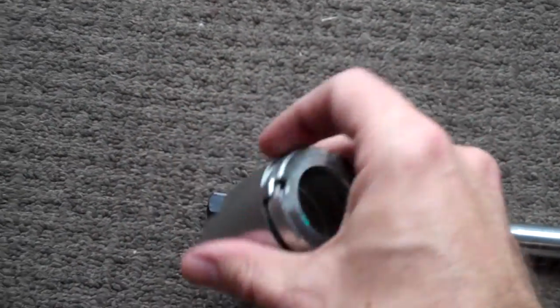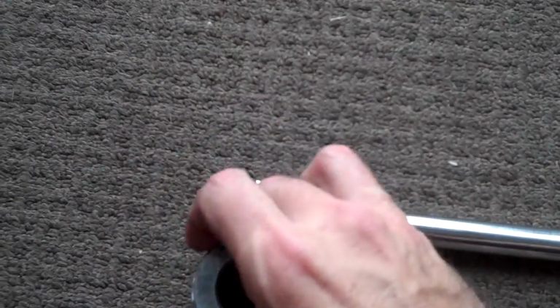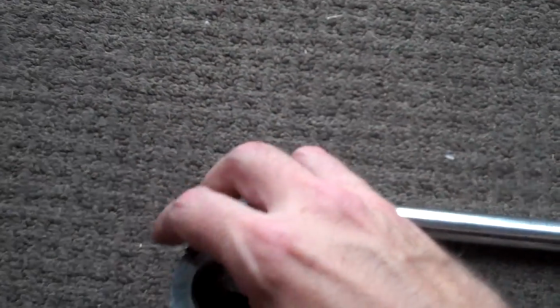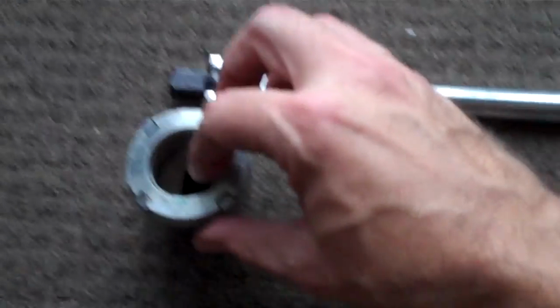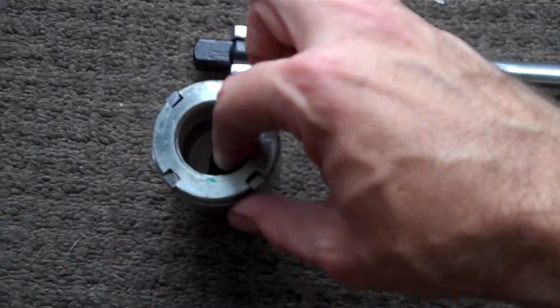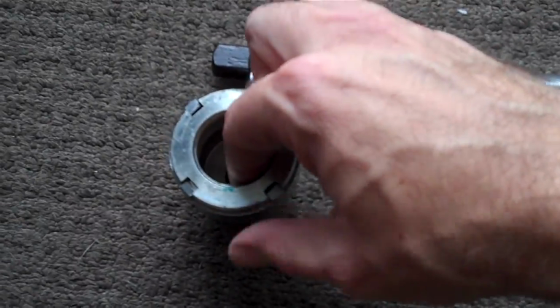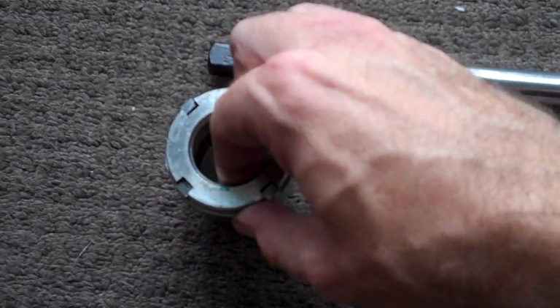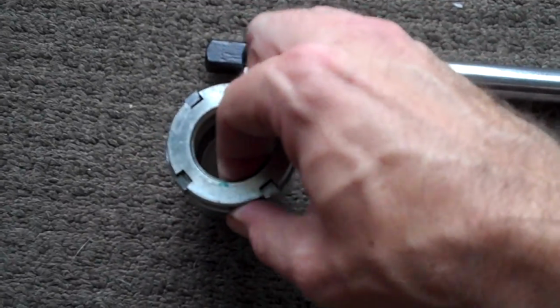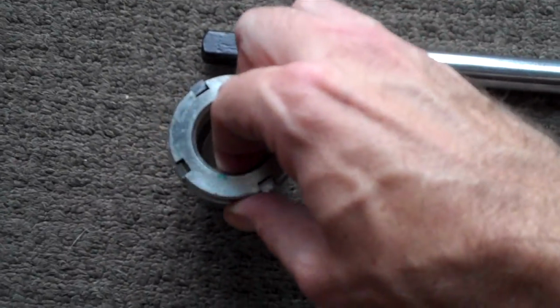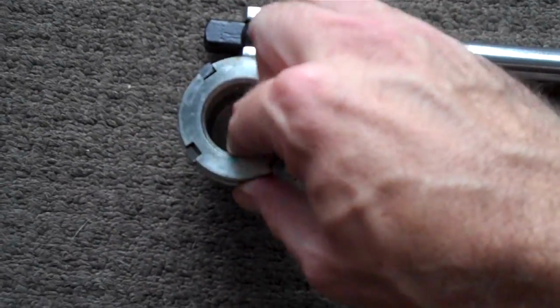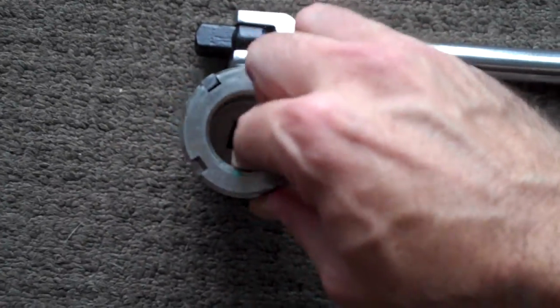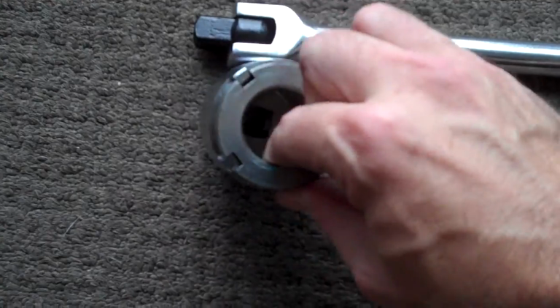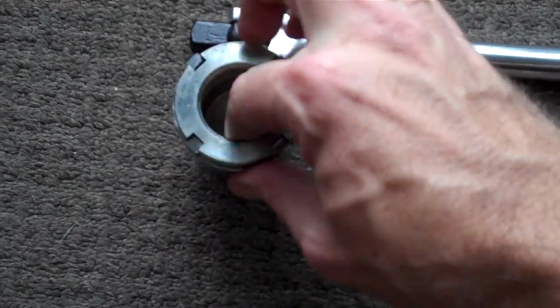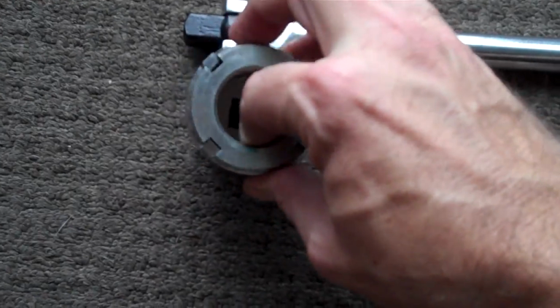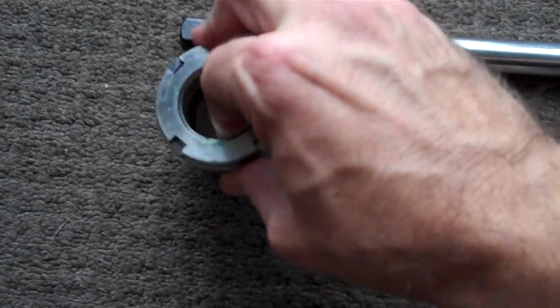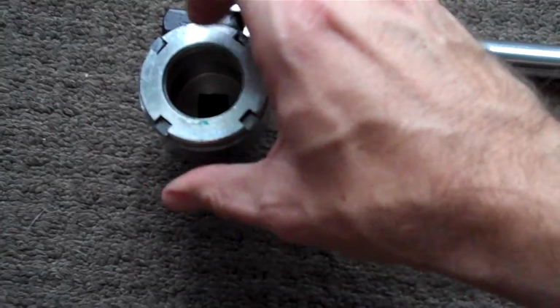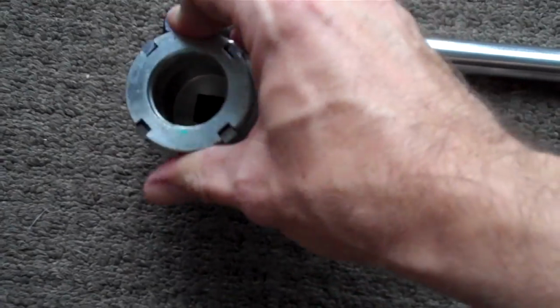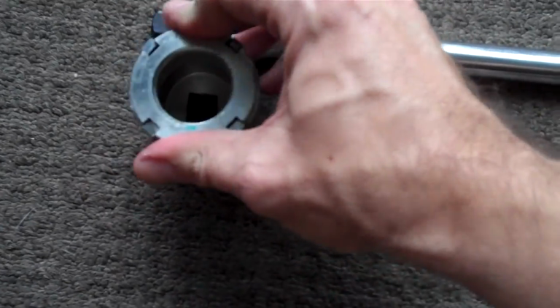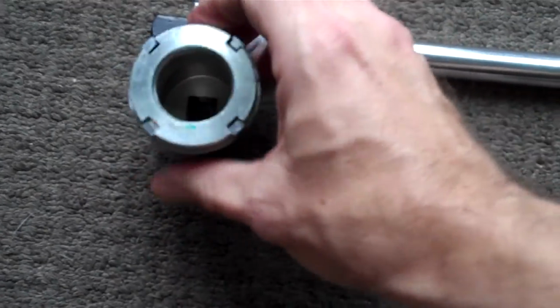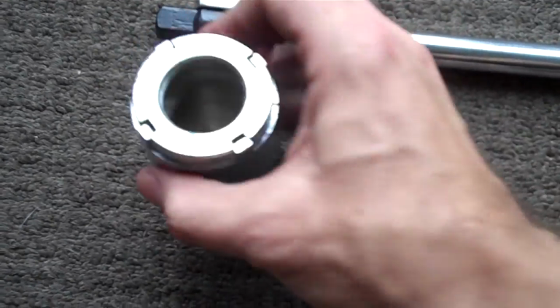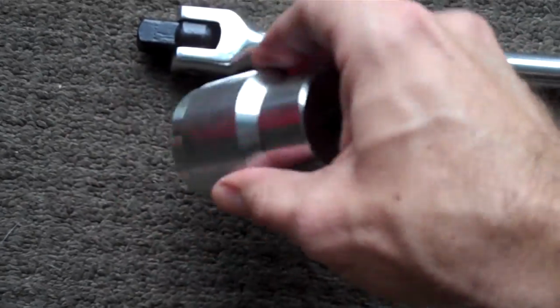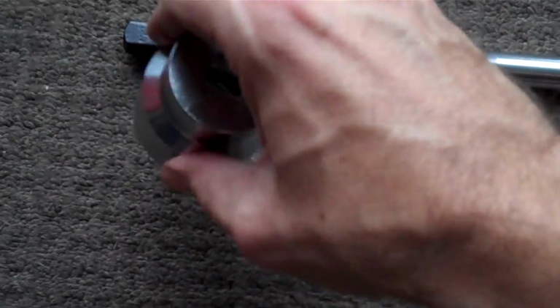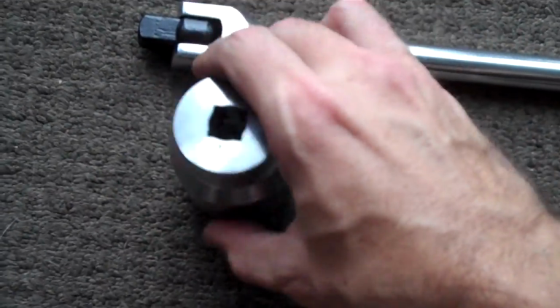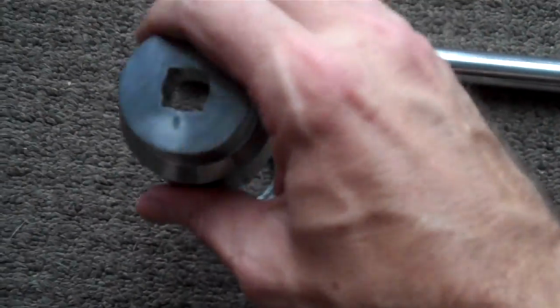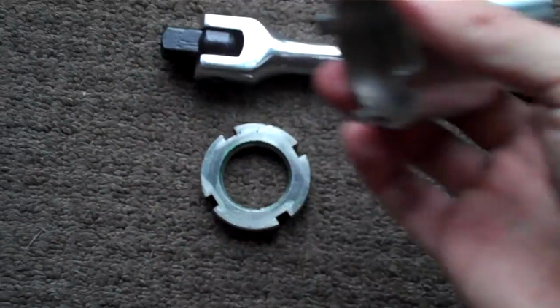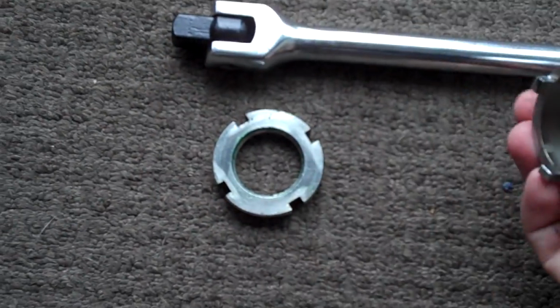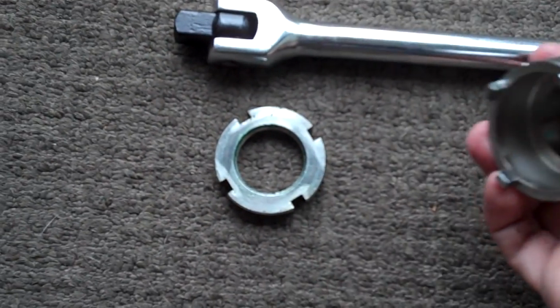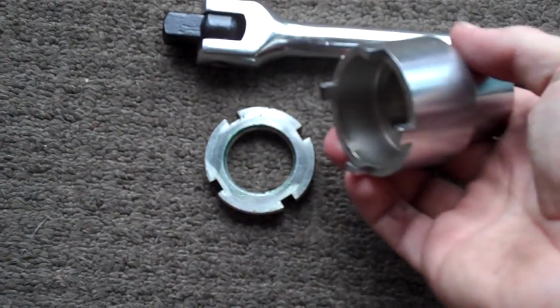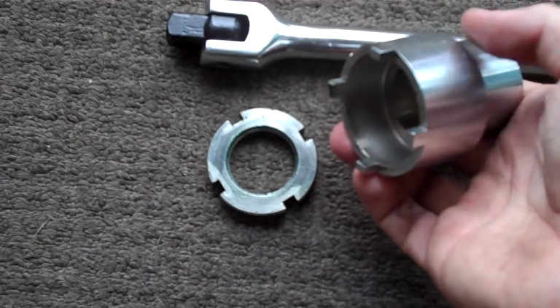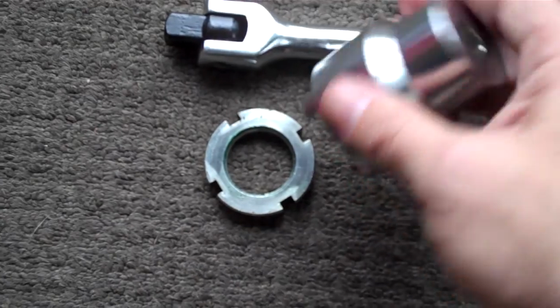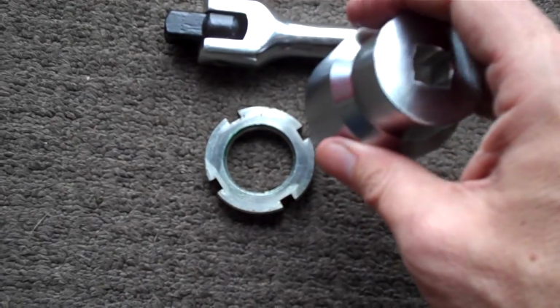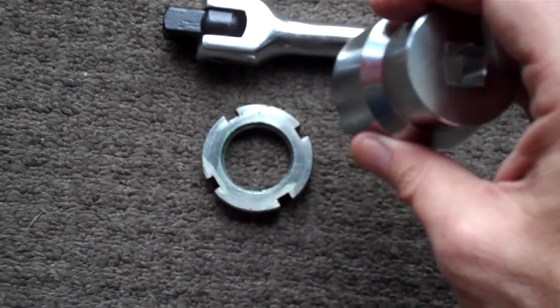And as you can see, with the Ninja 300 stem bearing, it fits beautifully. Ta-da! Beautiful.